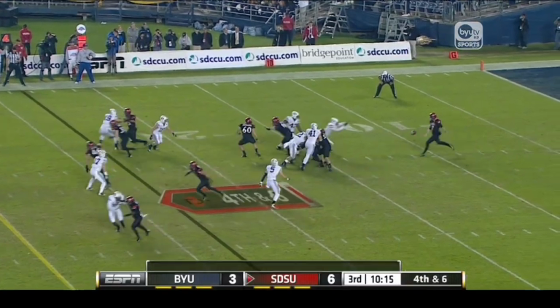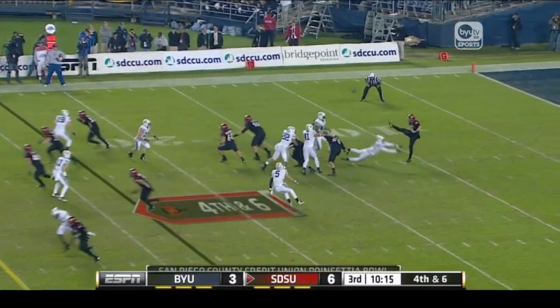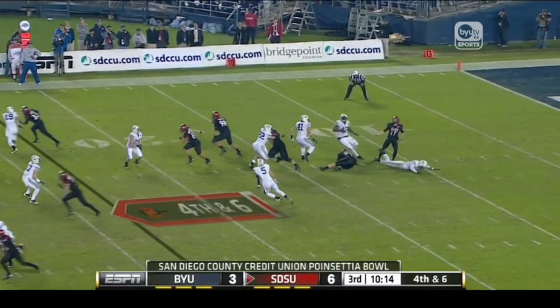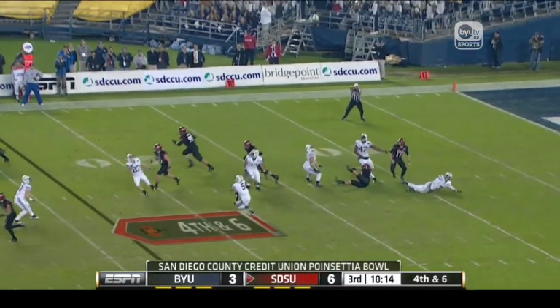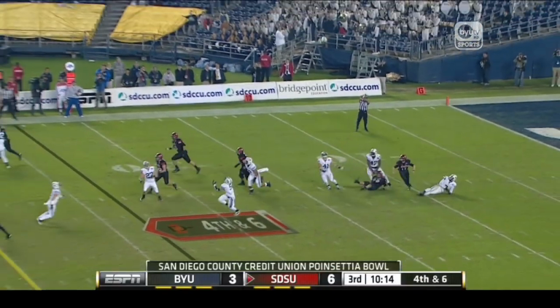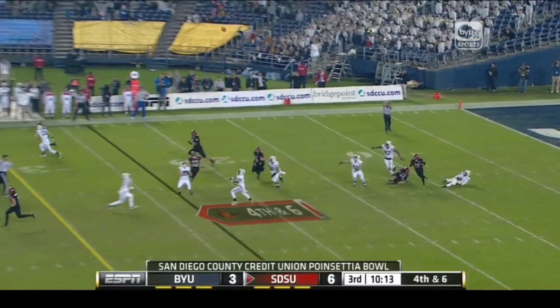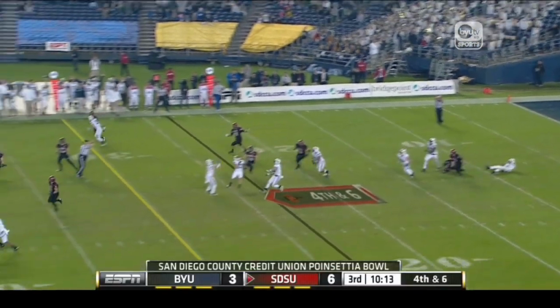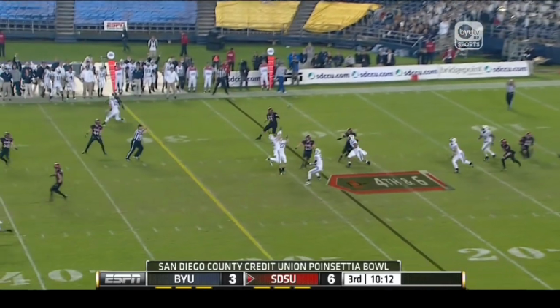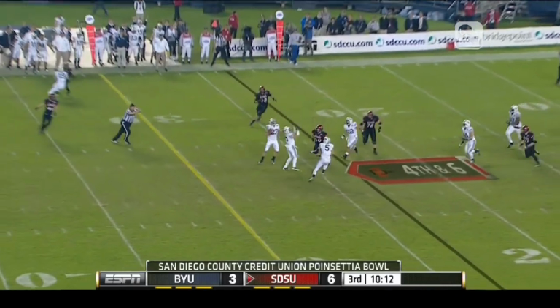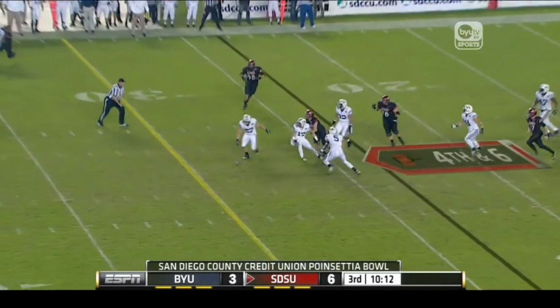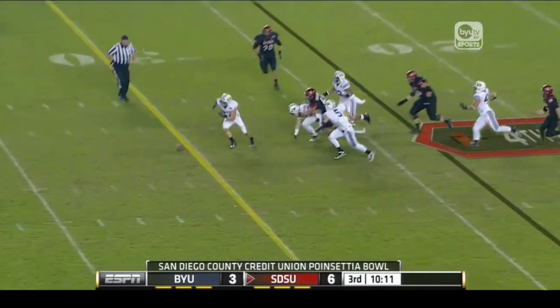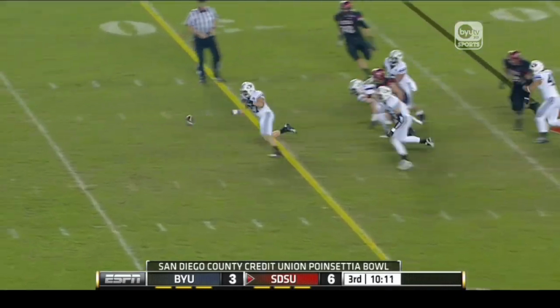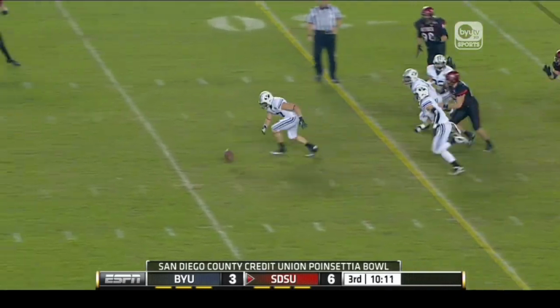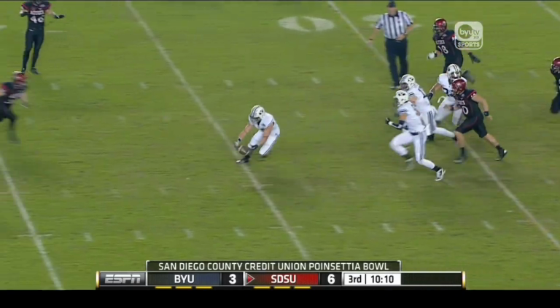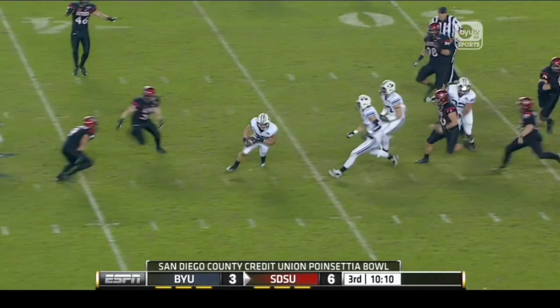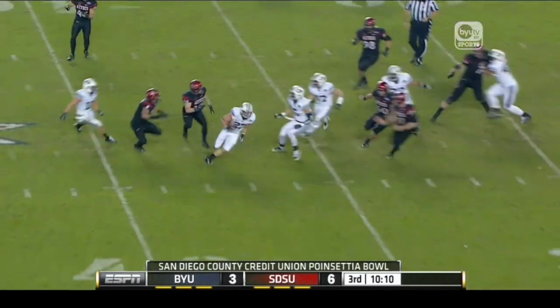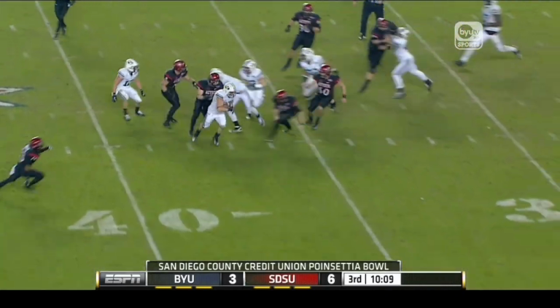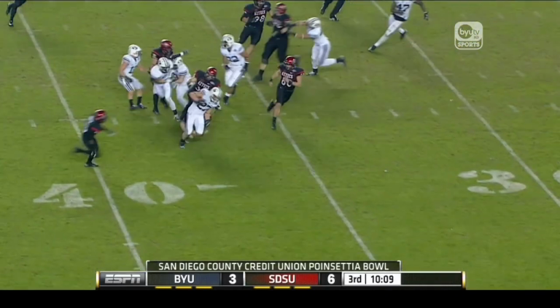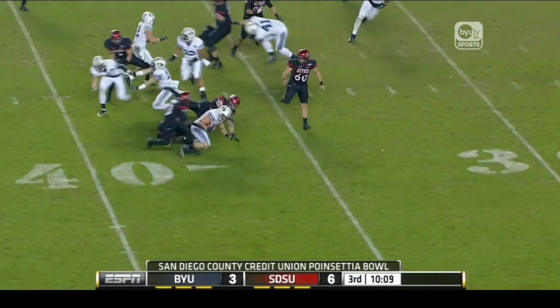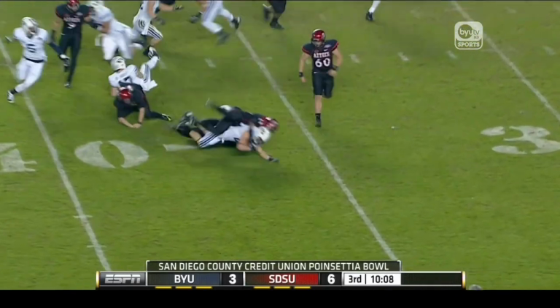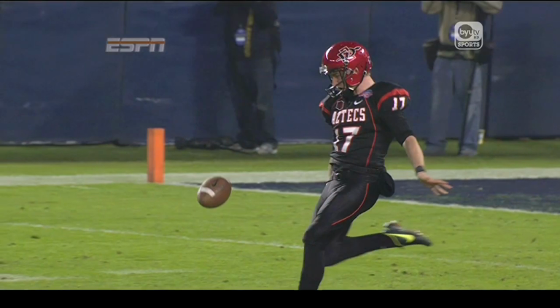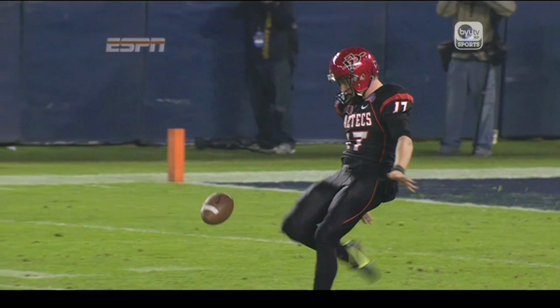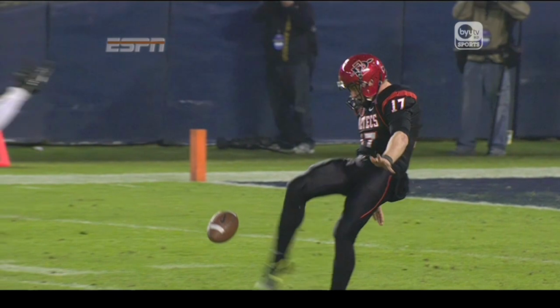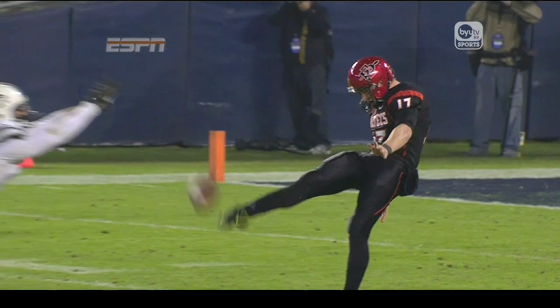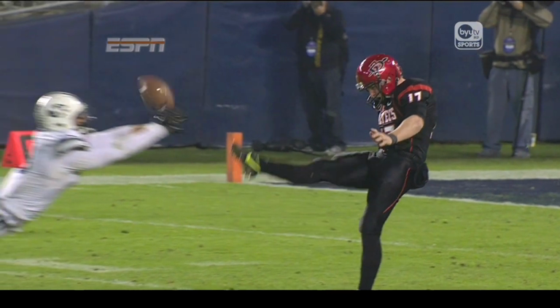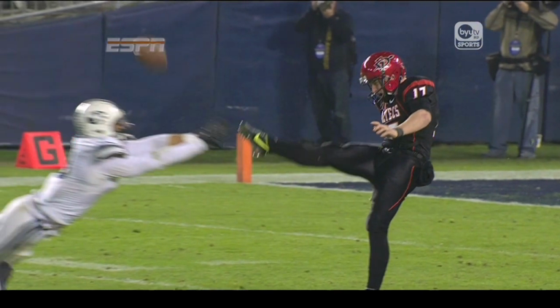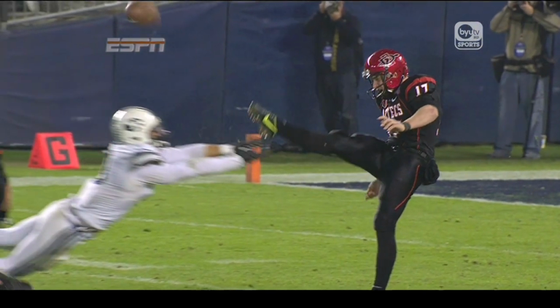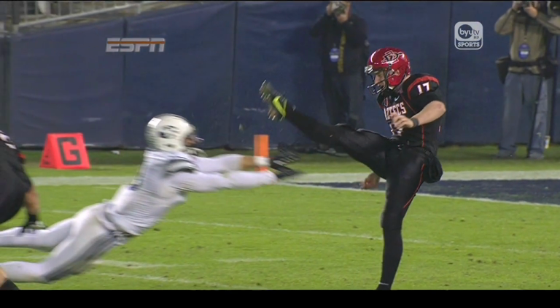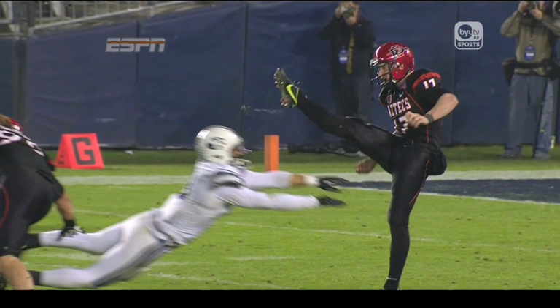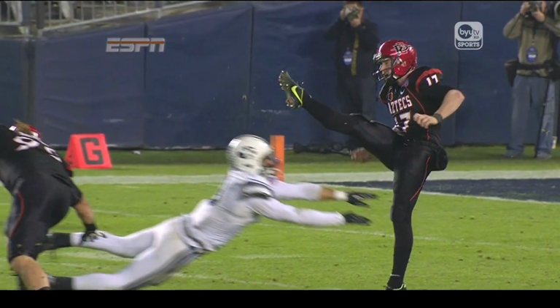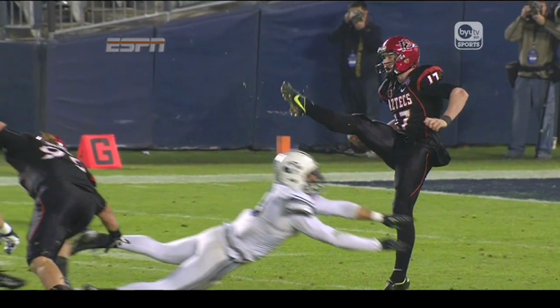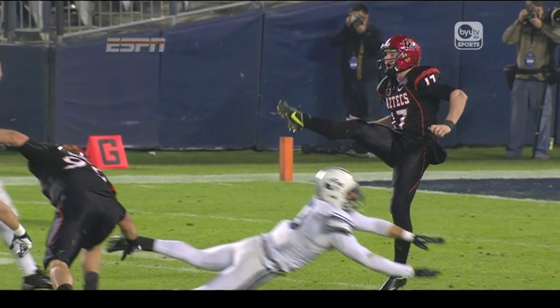The freshman punter nearly has a block. Kyle Van Nooy — he did get a hand on it. Van Nooy got a hand on it. Blocked. BYU gets it right around the 36.